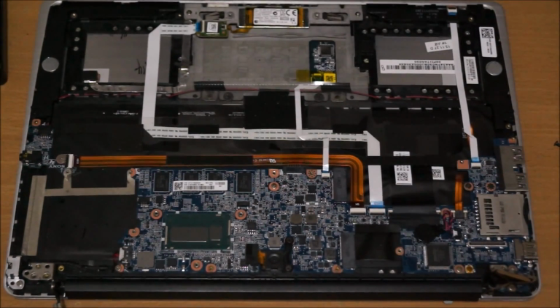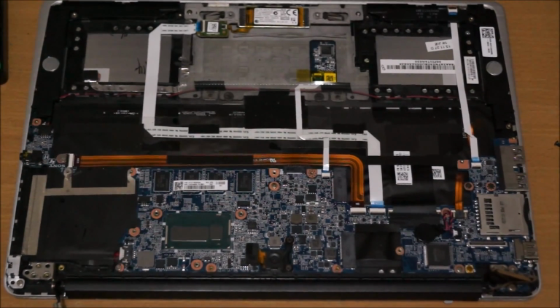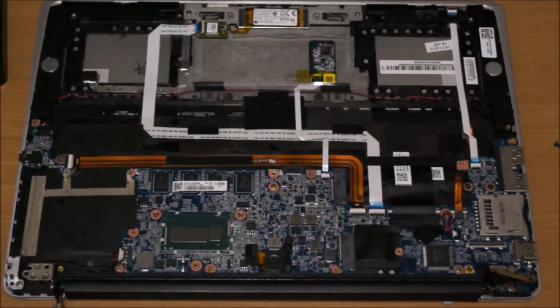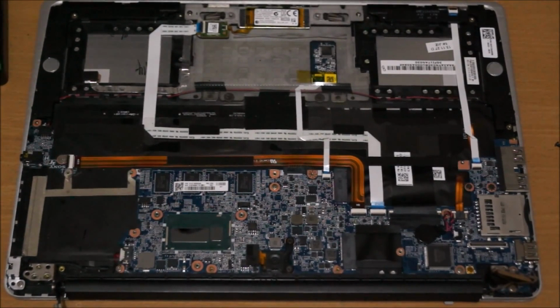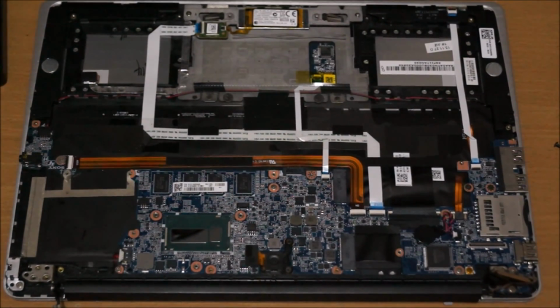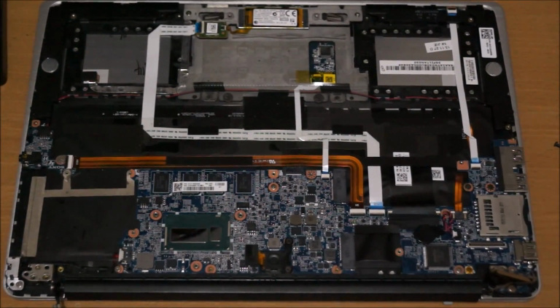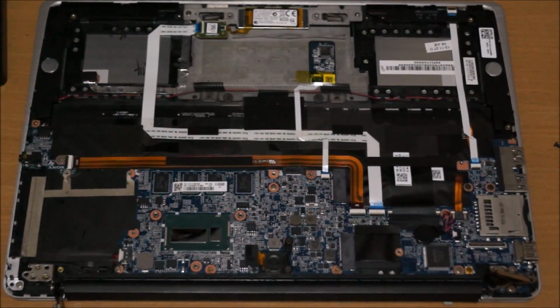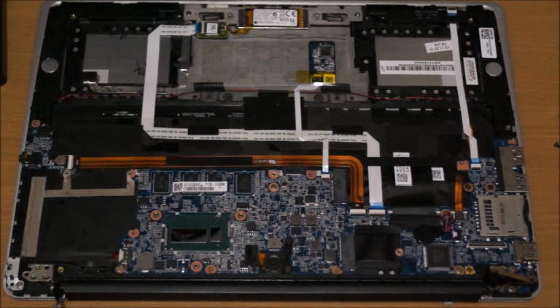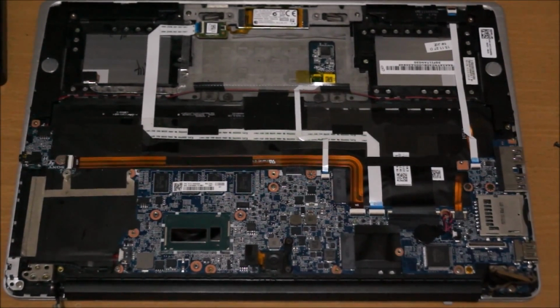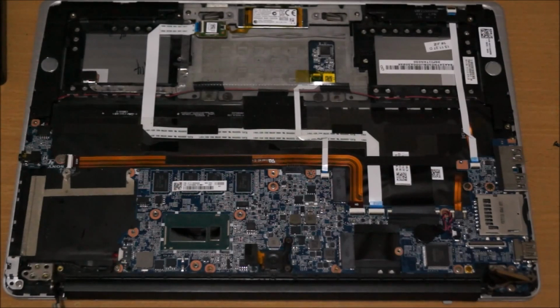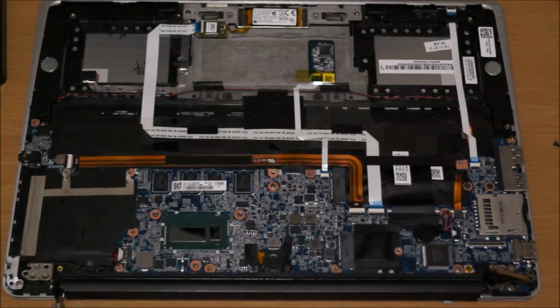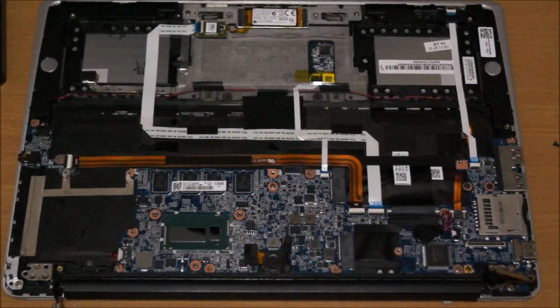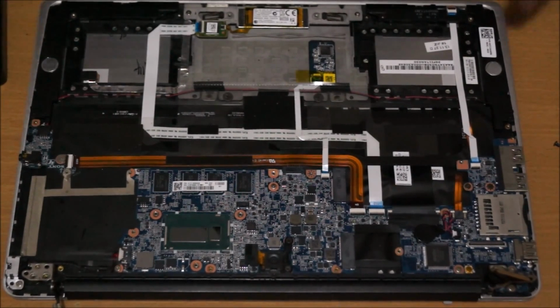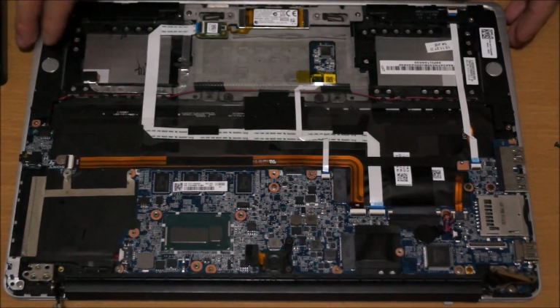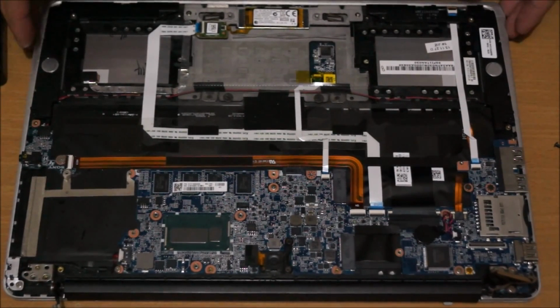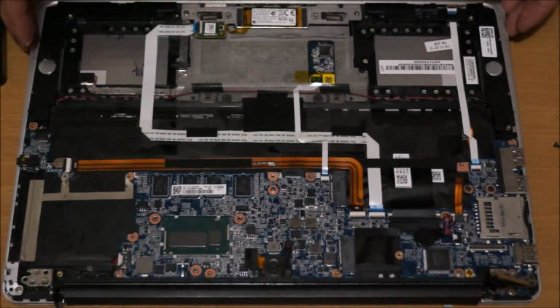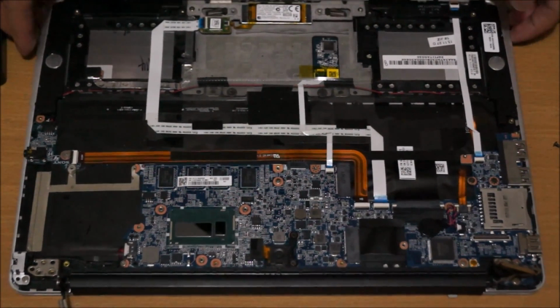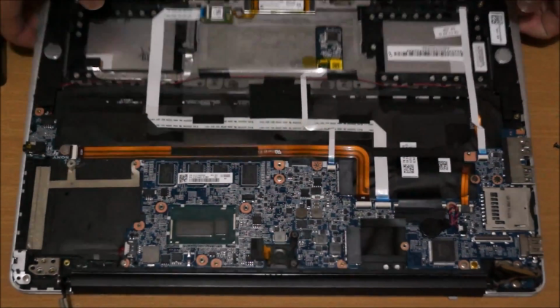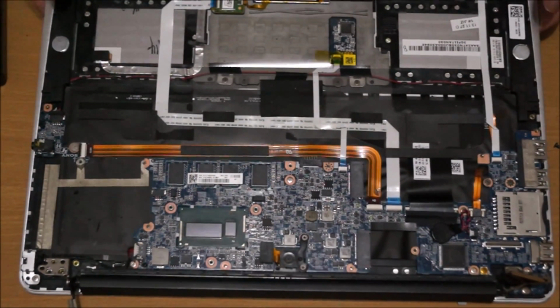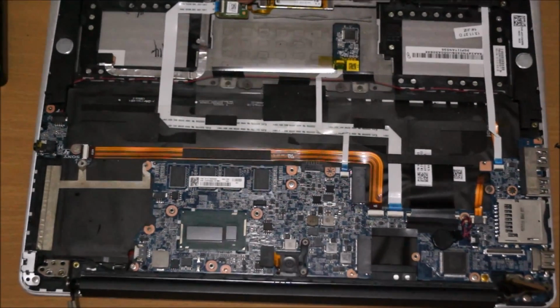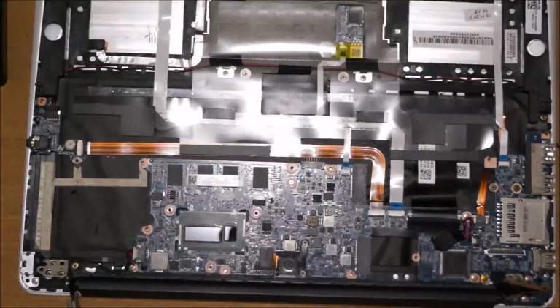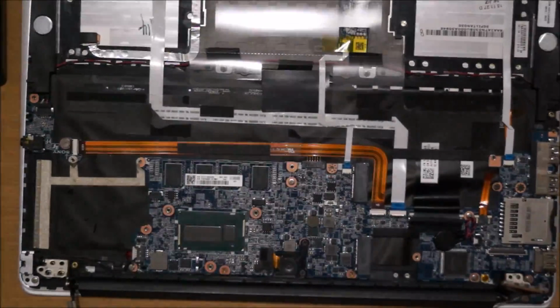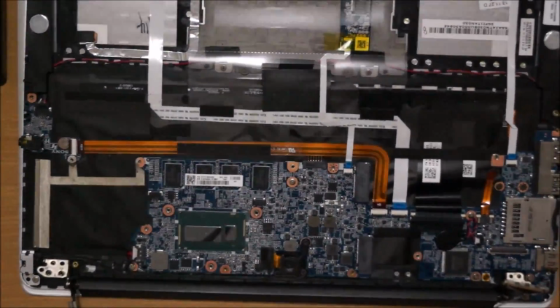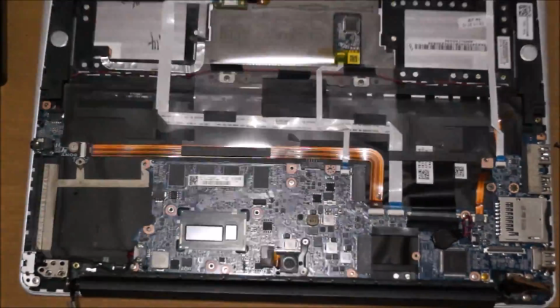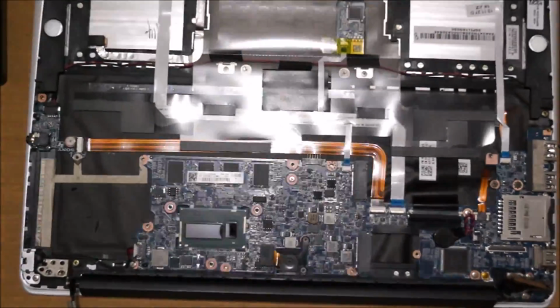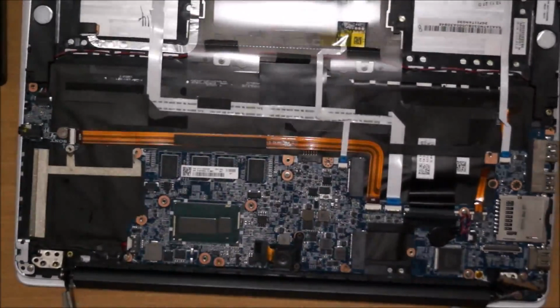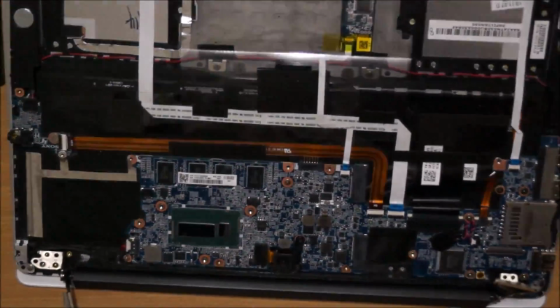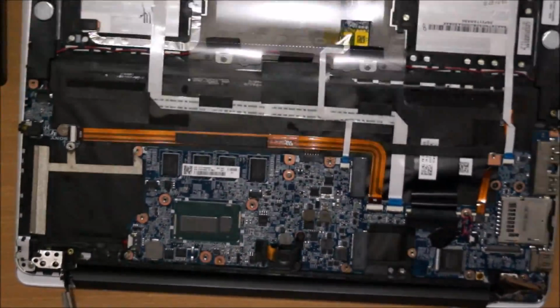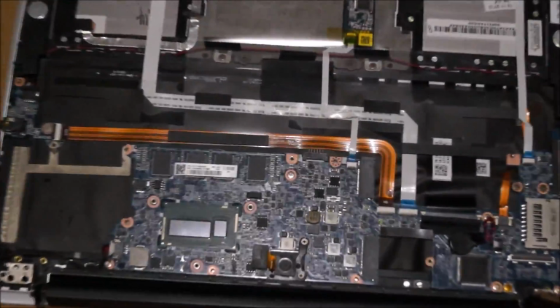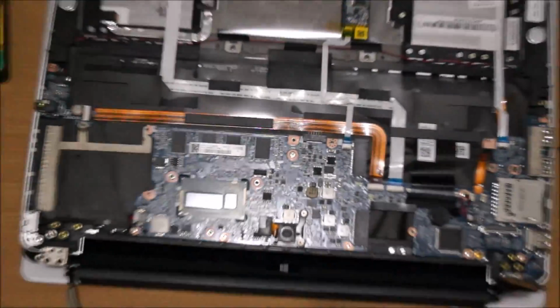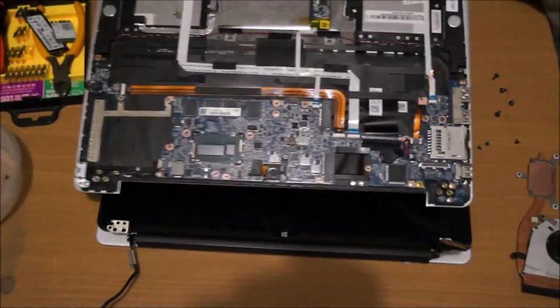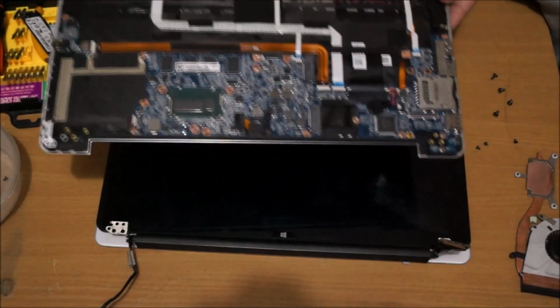When you remove the screws, just lift the laptop up a bit to lift the hinge up. Don't move it up all the way as you might damage your laptop — just lift it up enough so you can remove the top from the bottom.